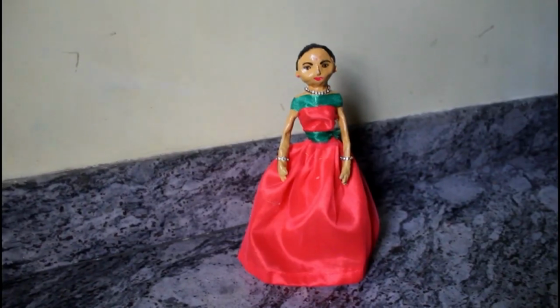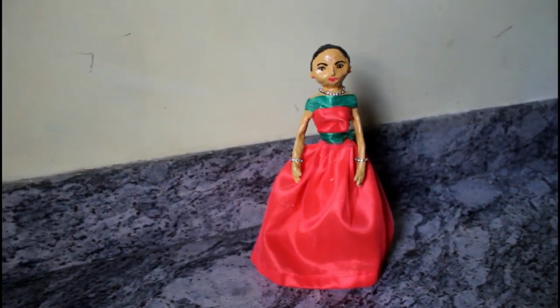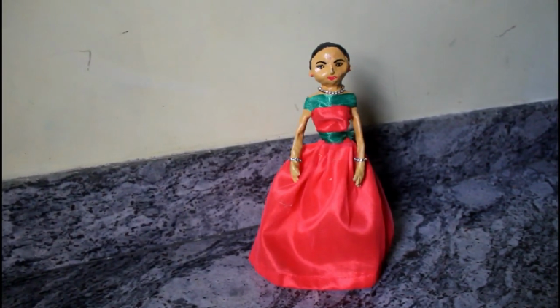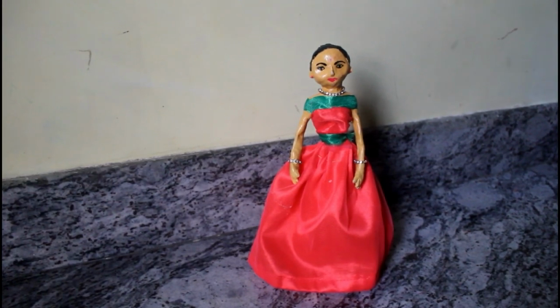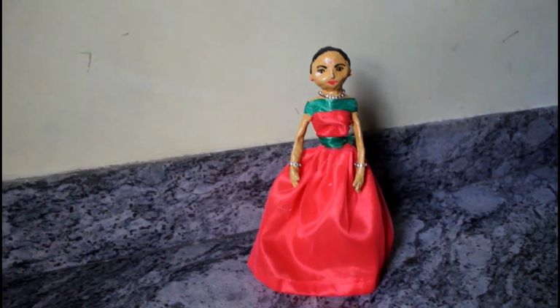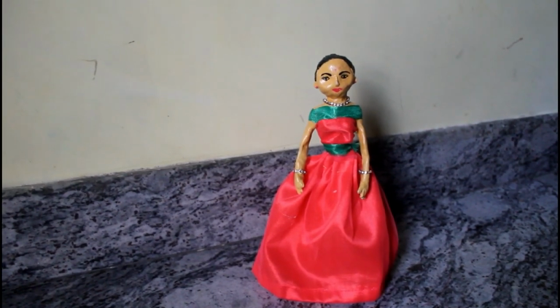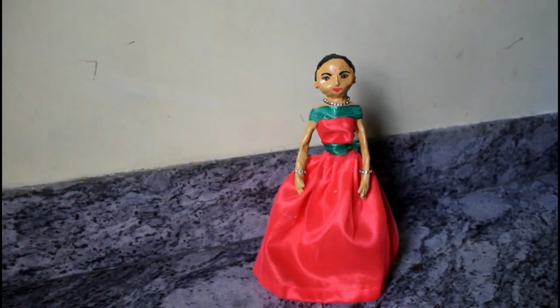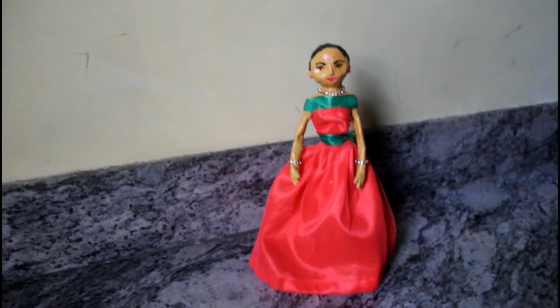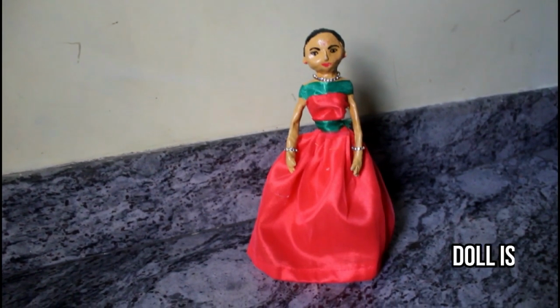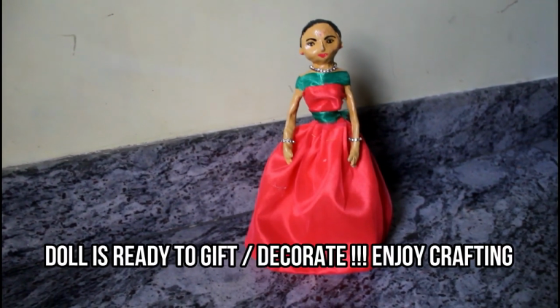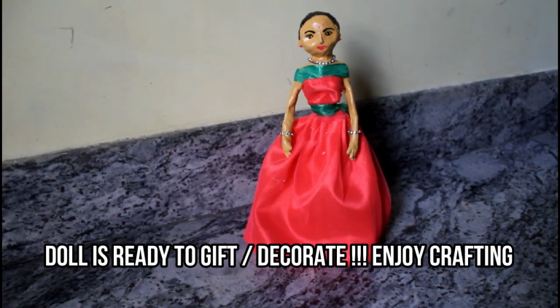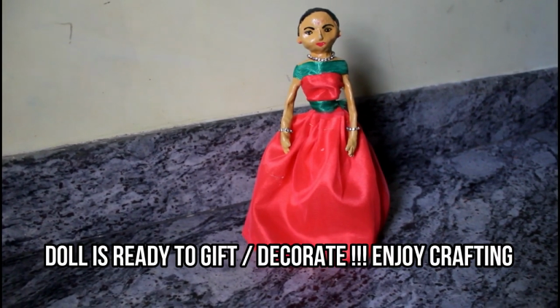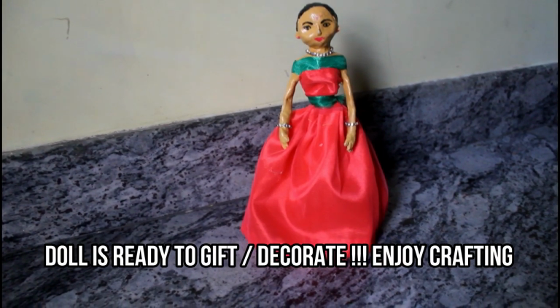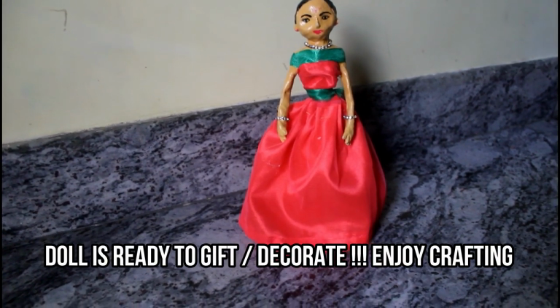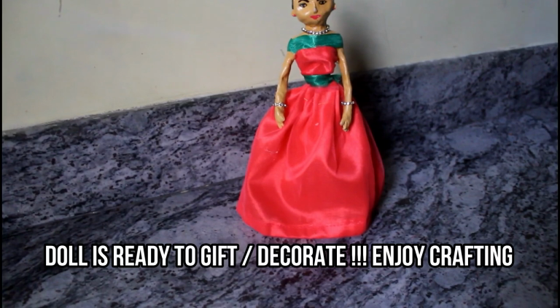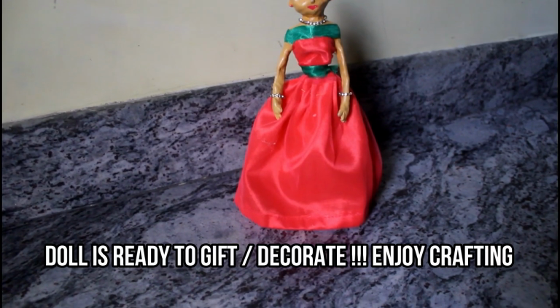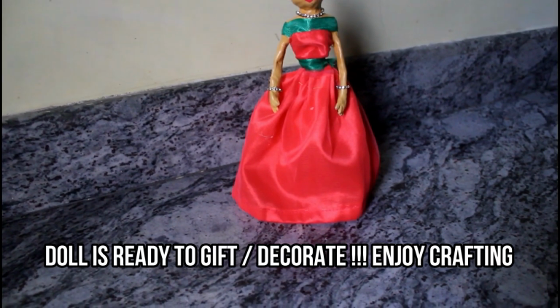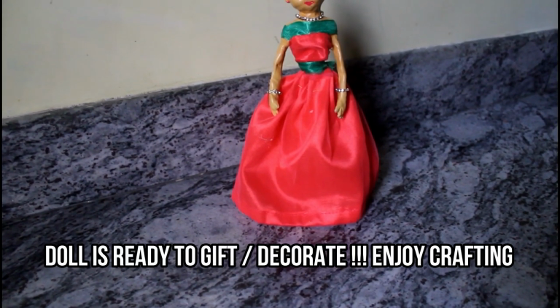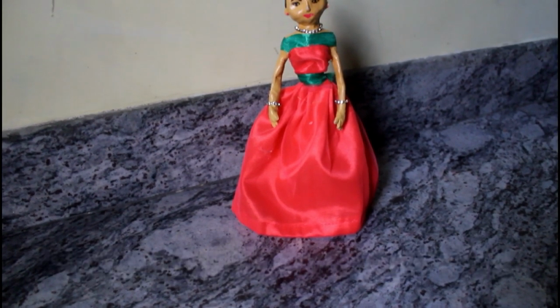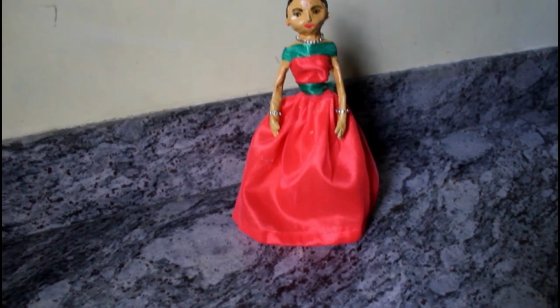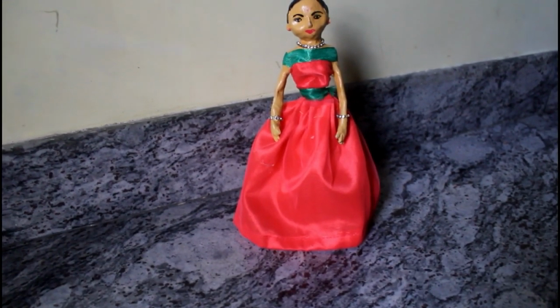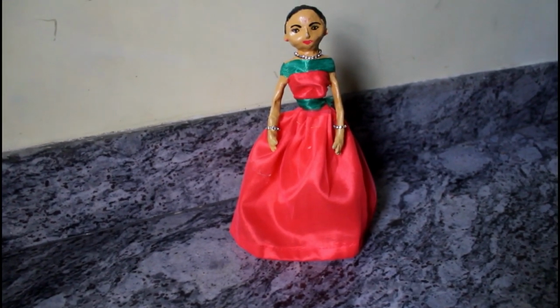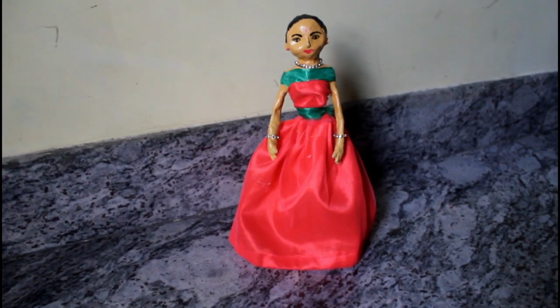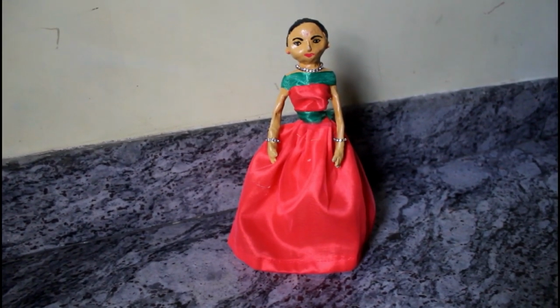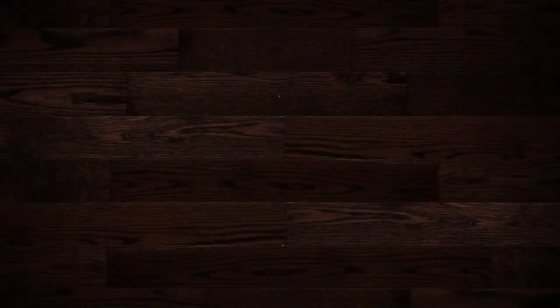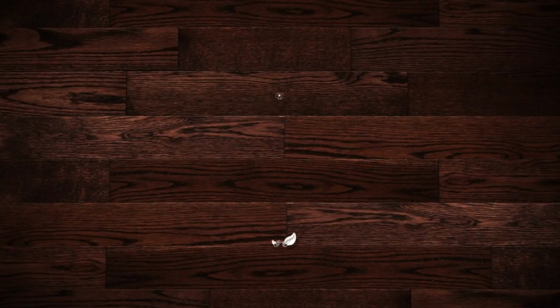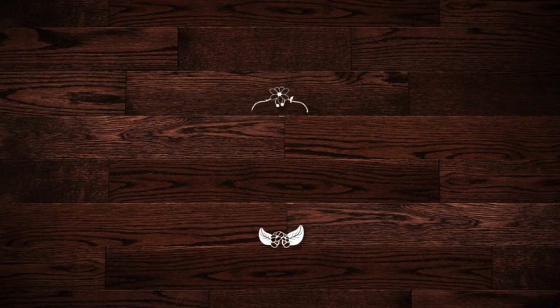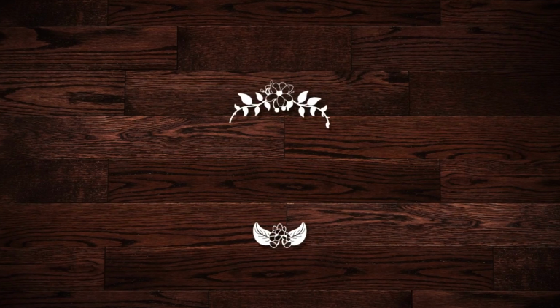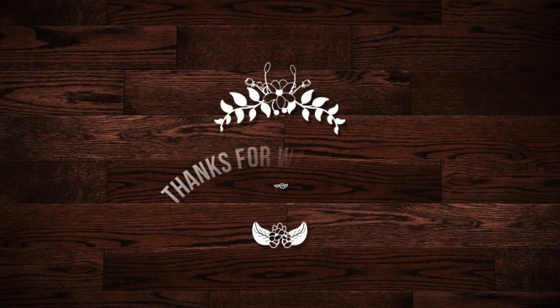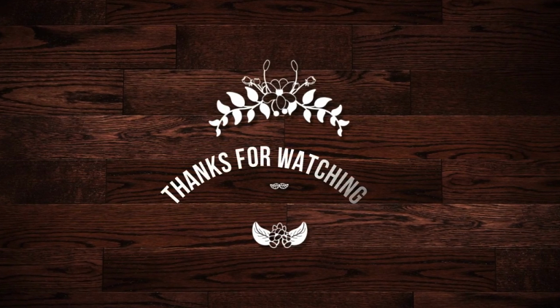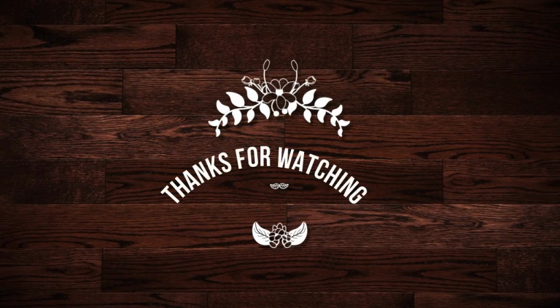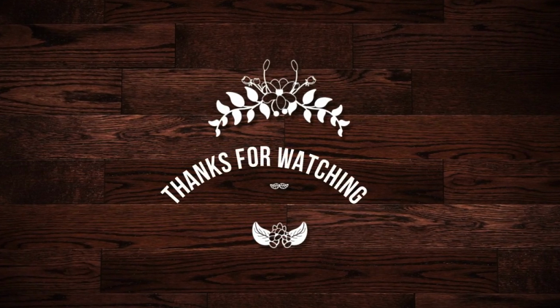The doll is super ready. You can see it very well. Tell me in the comments. Thank you. We will meet you all in the next video. Bye-bye.